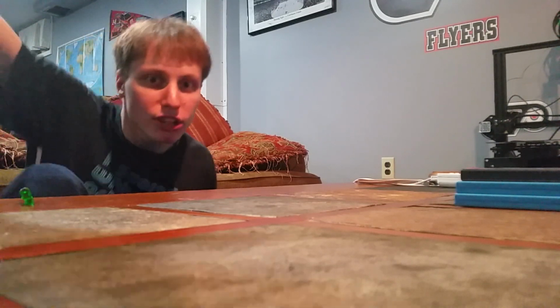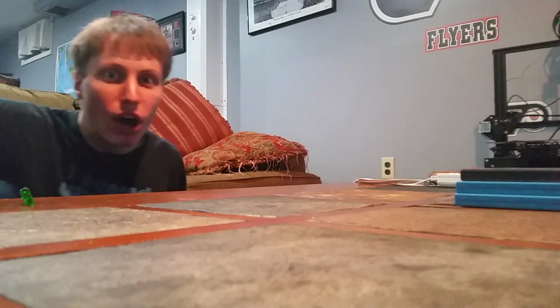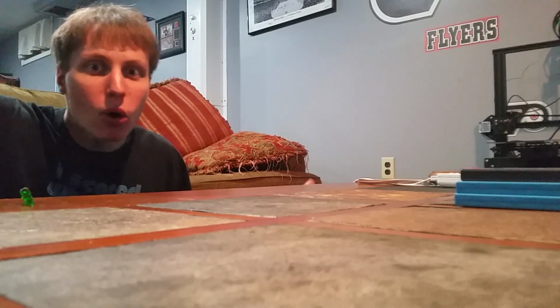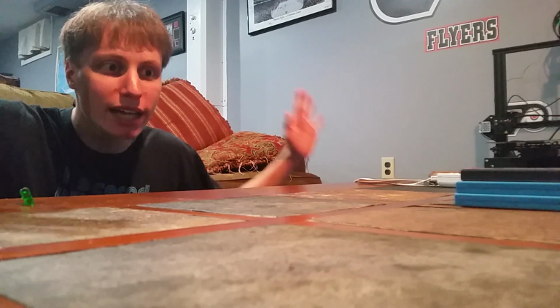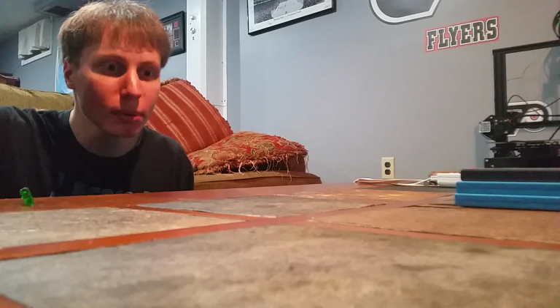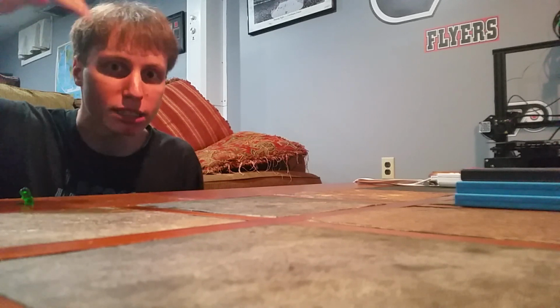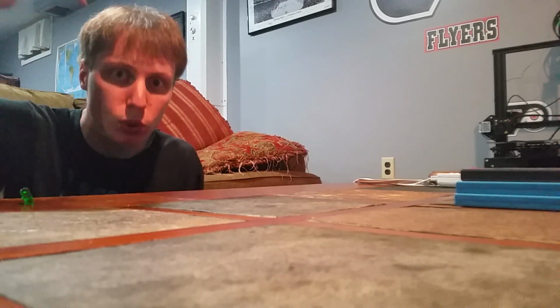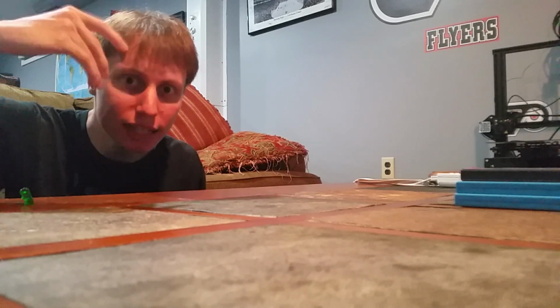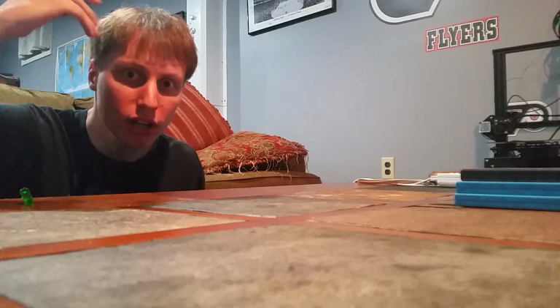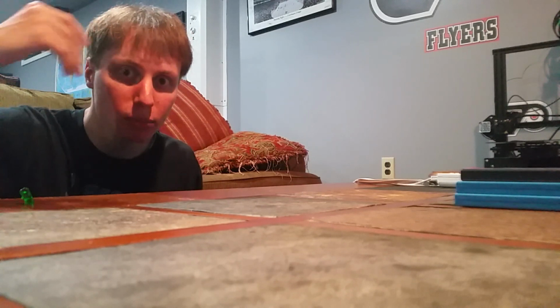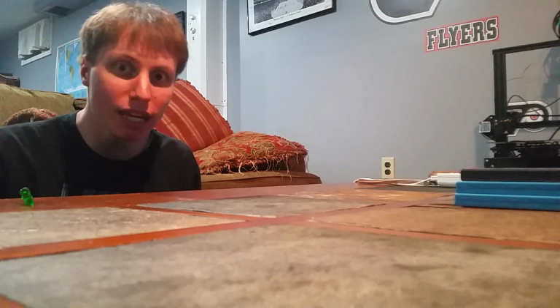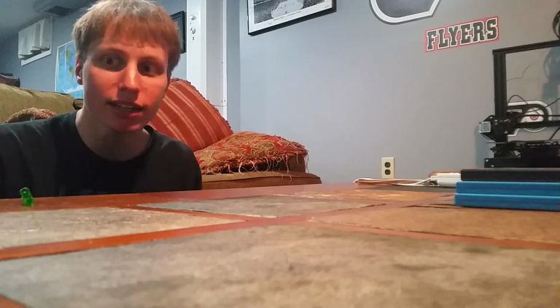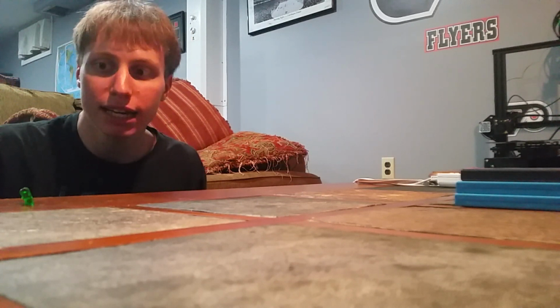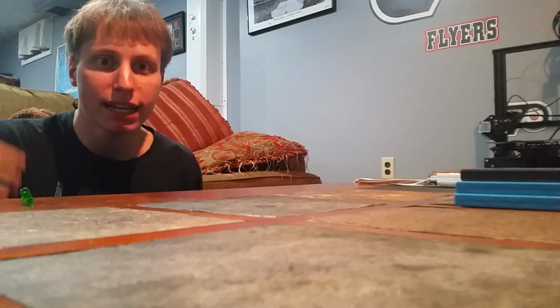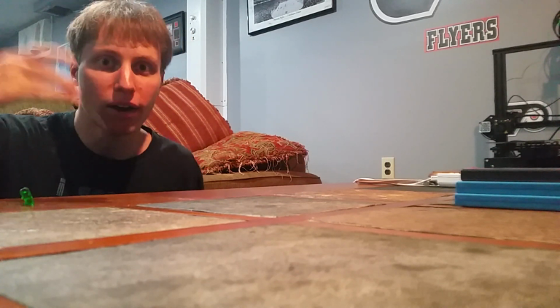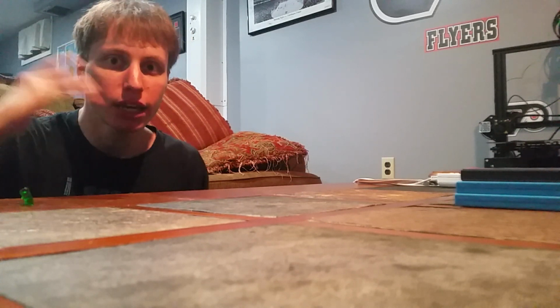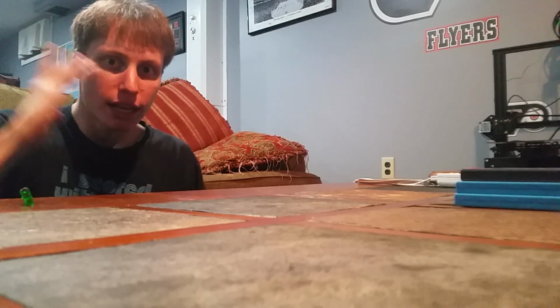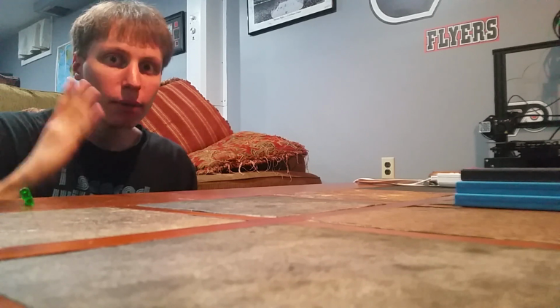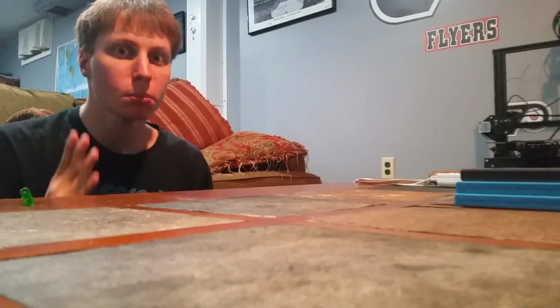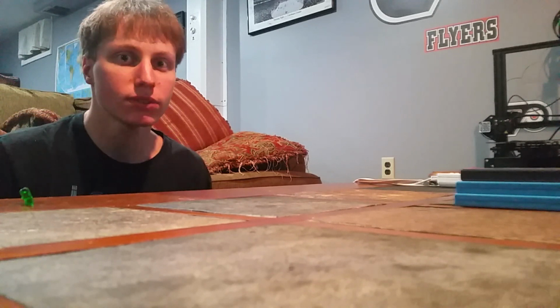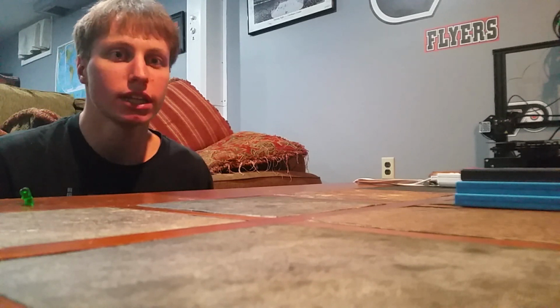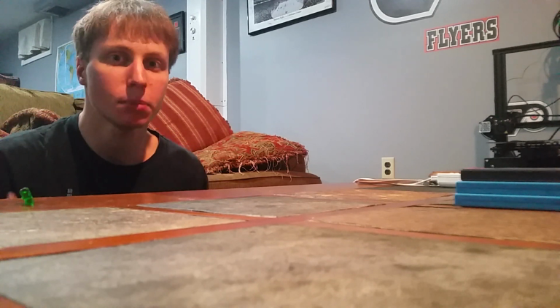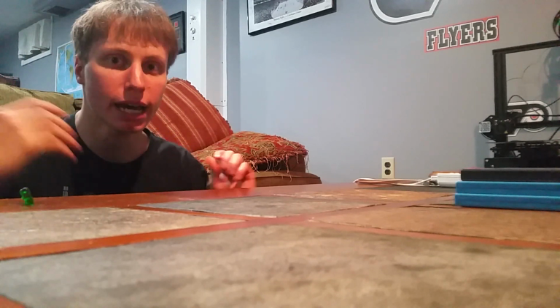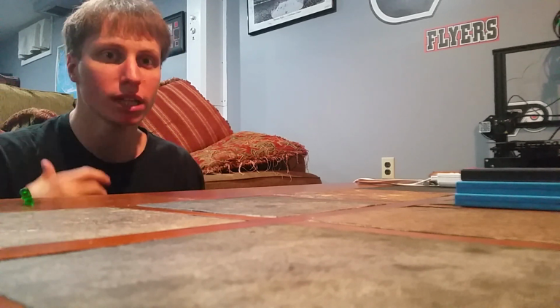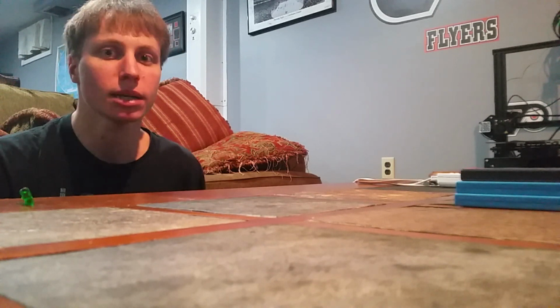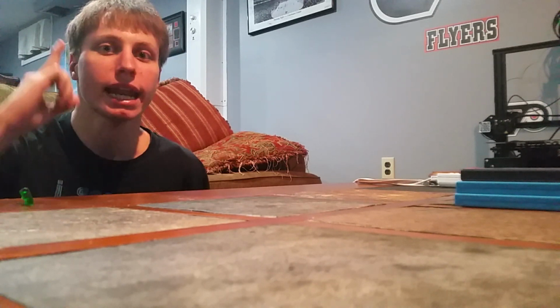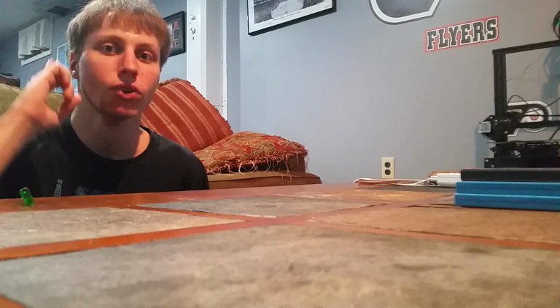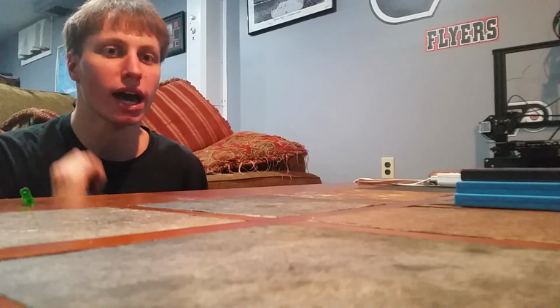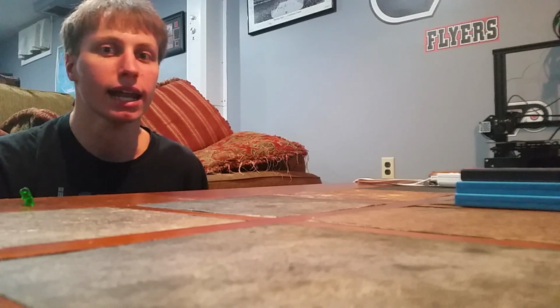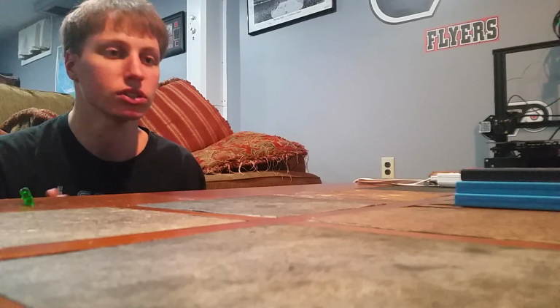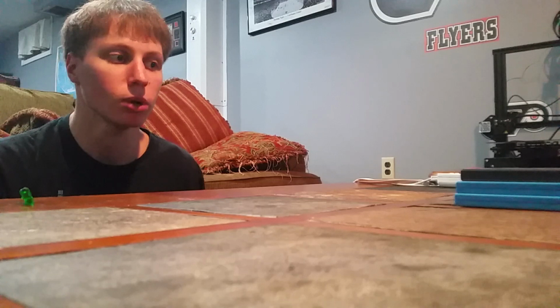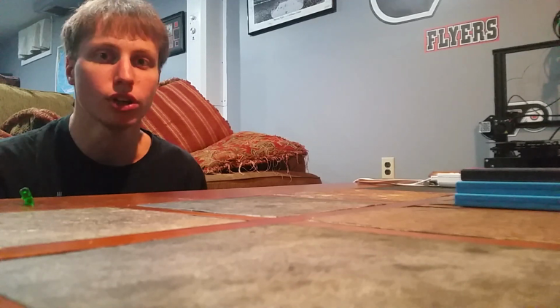Yo, what's up? It's Patrick Reeves on the camera screen. I'm here to present this video today because I am going to be attempting something that I know for a fact that I've never seen anyone else do.